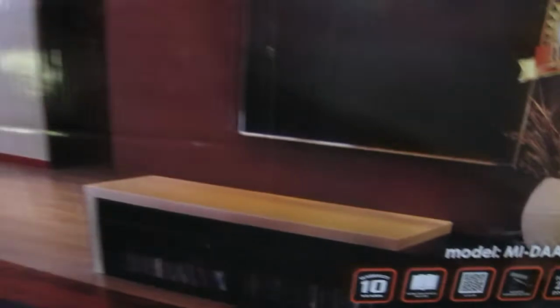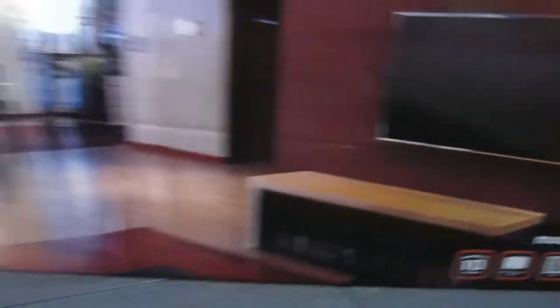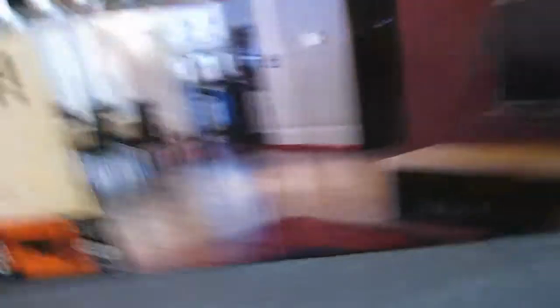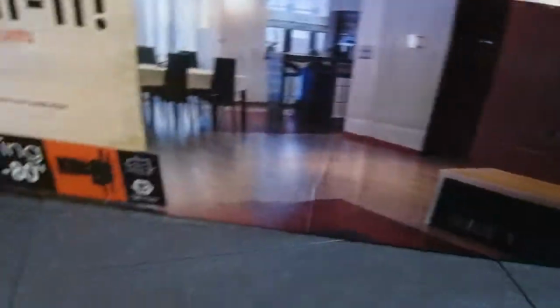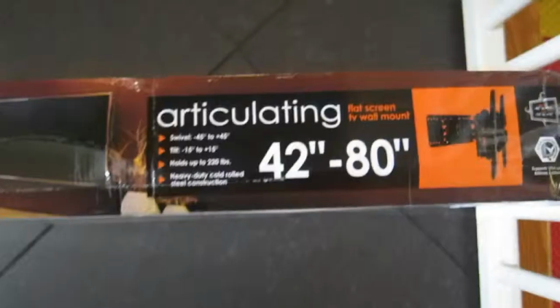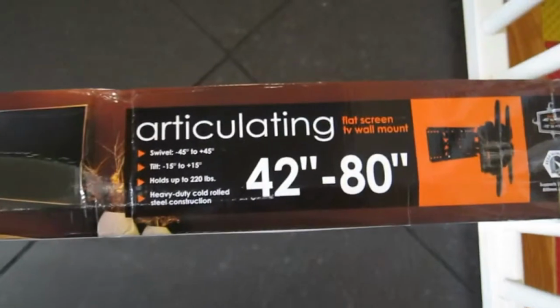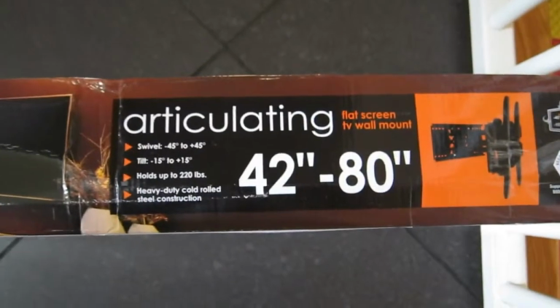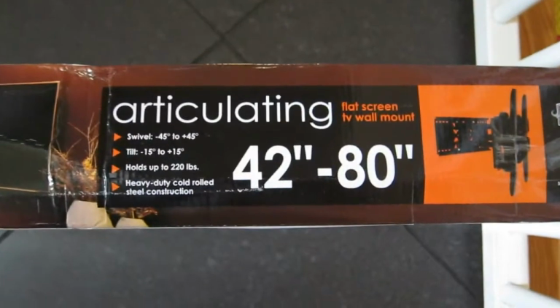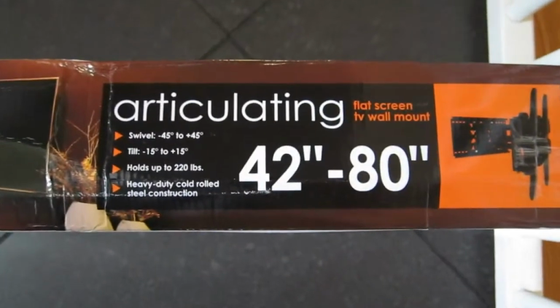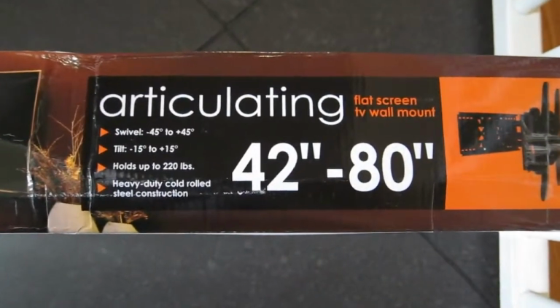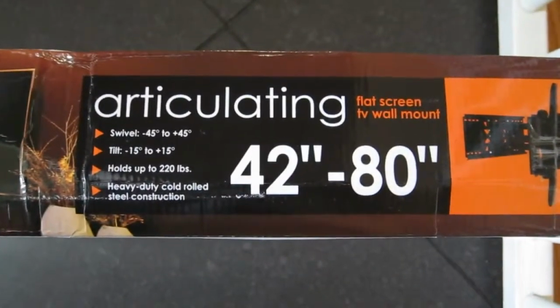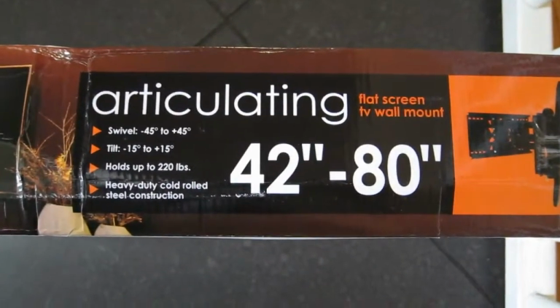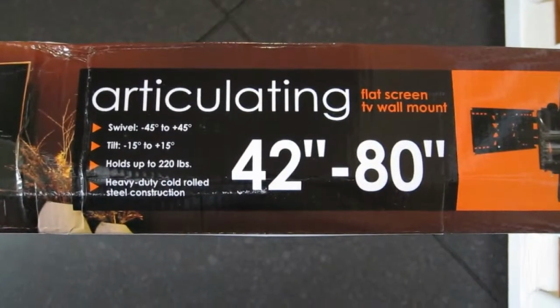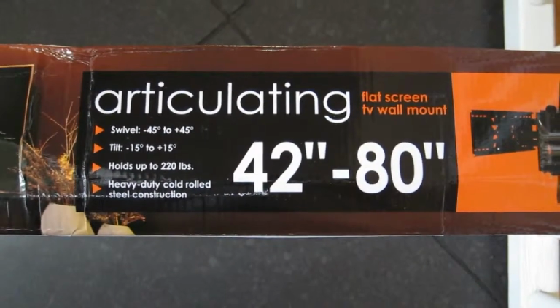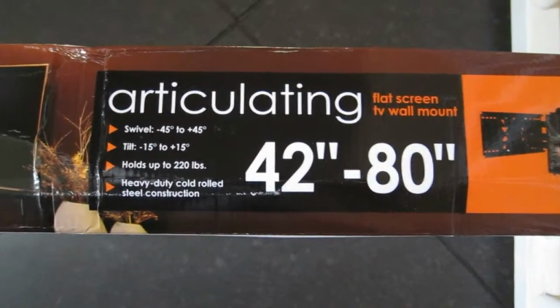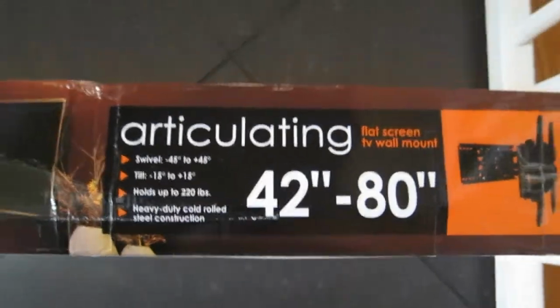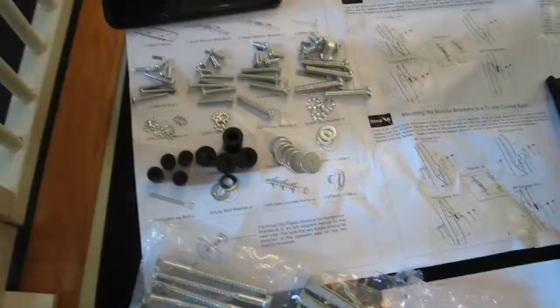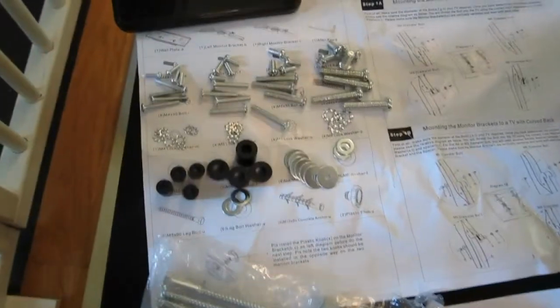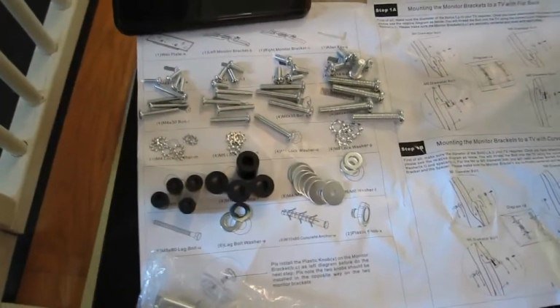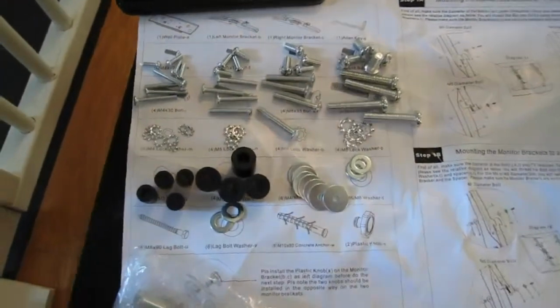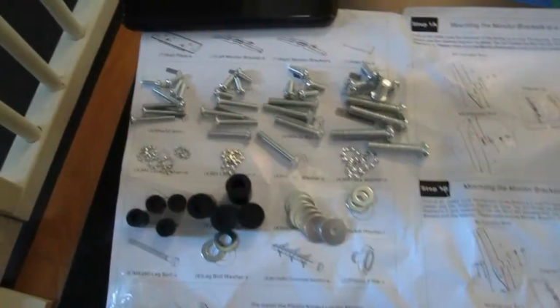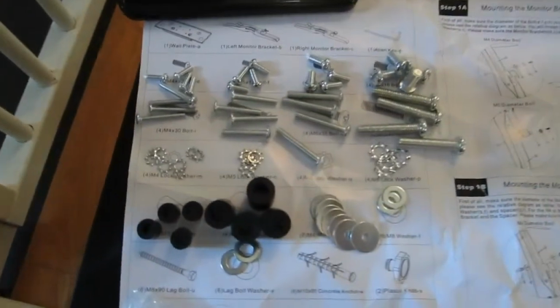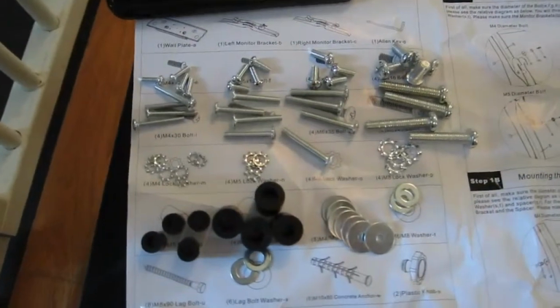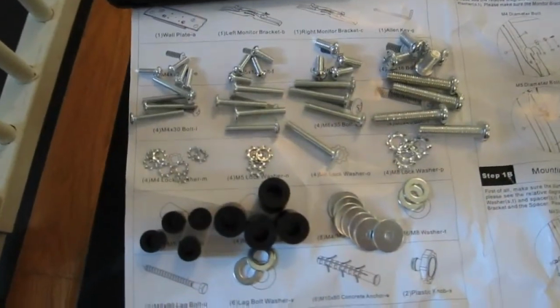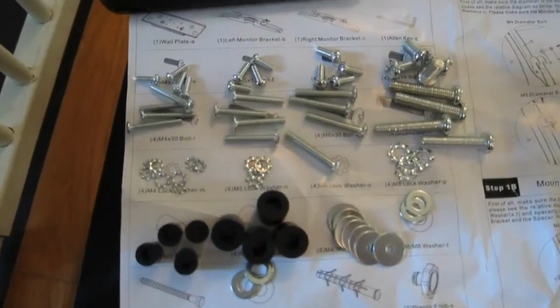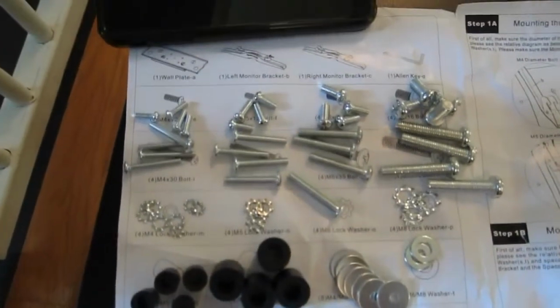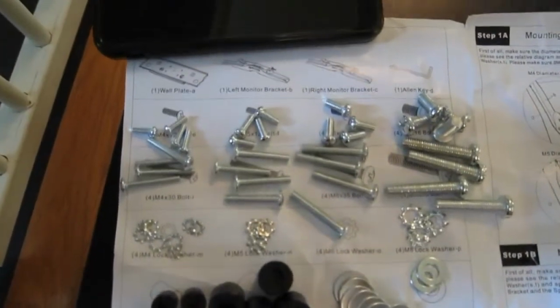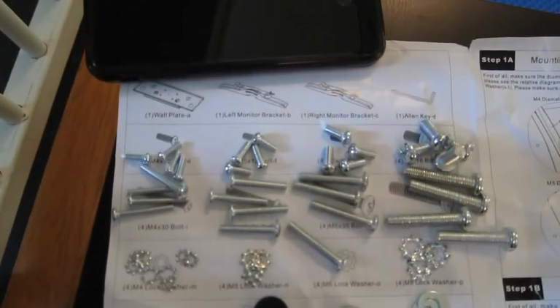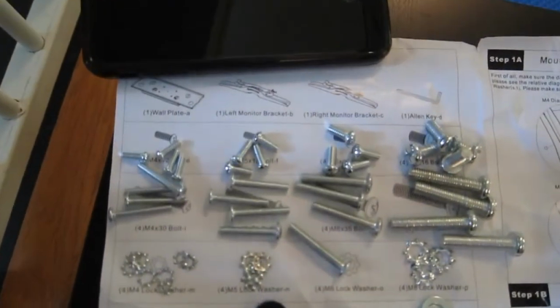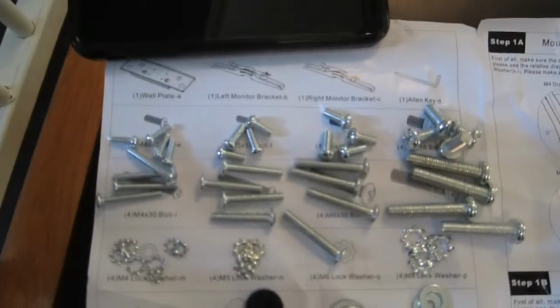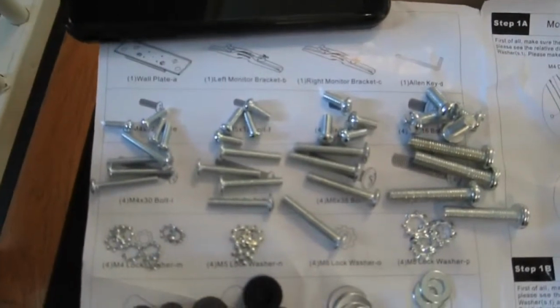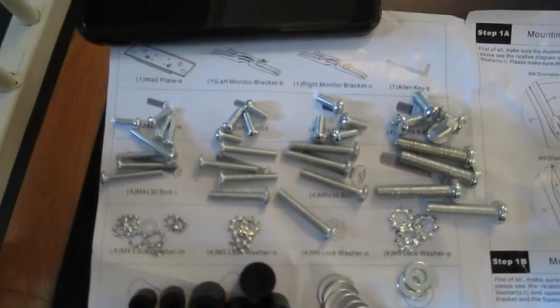Inside the box you will find the mount itself, a big bag of screws, nuts and washers, along with the instruction manual. I make it easy on myself by laying out all the different pieces on the instruction manual so they're easy to find as I'm following the instructions.